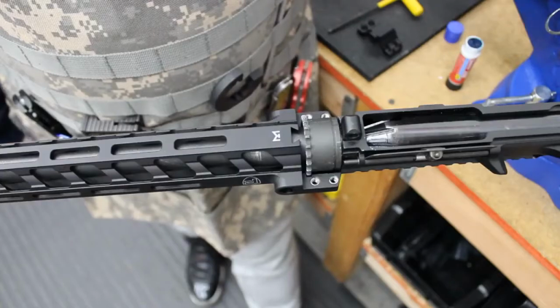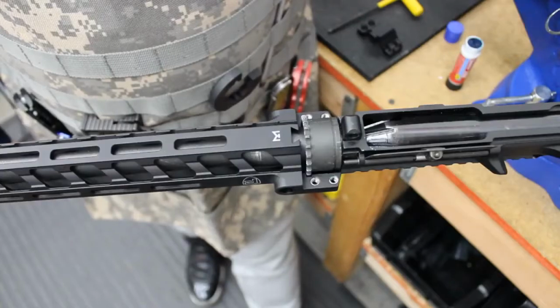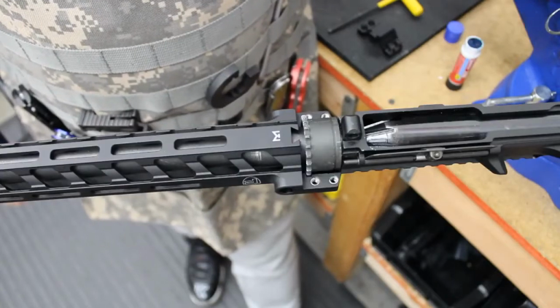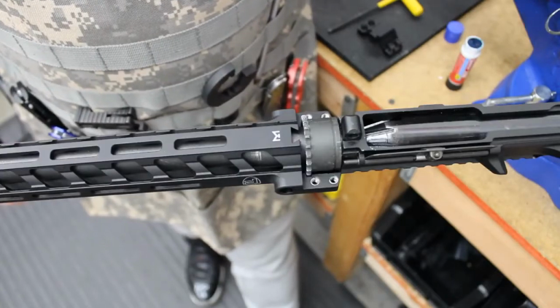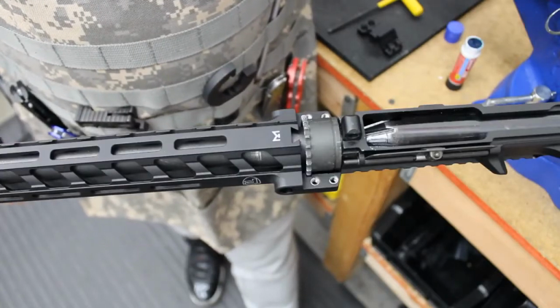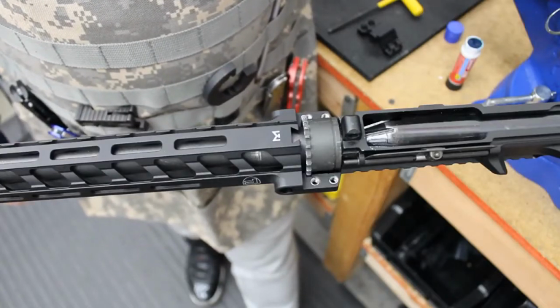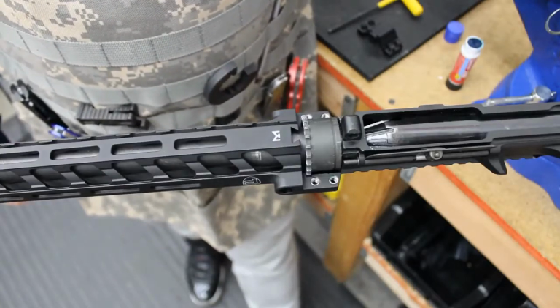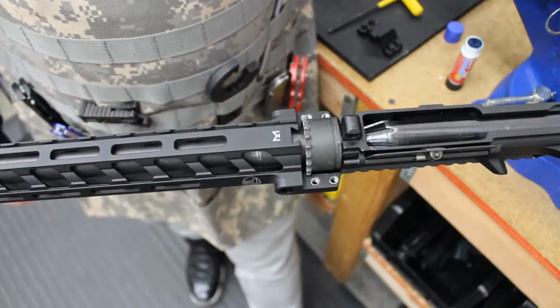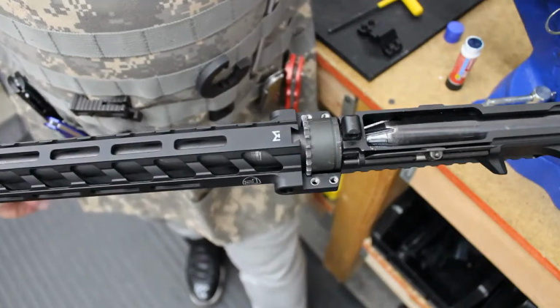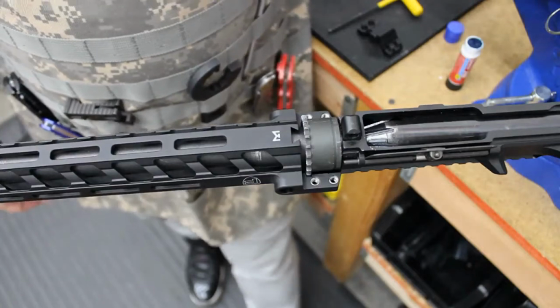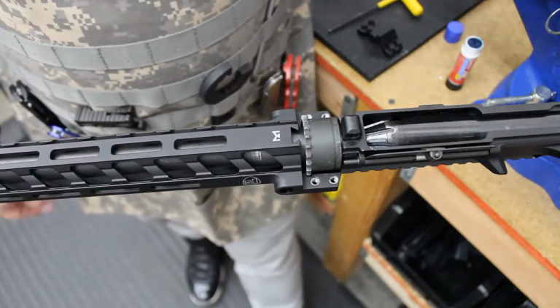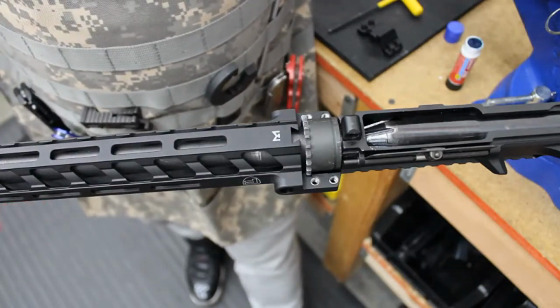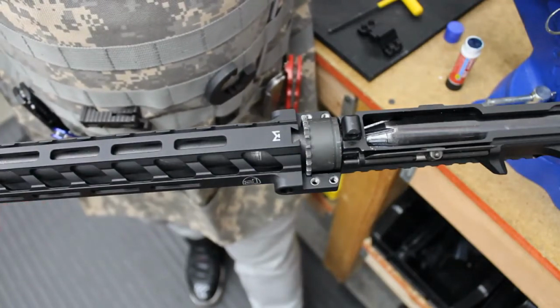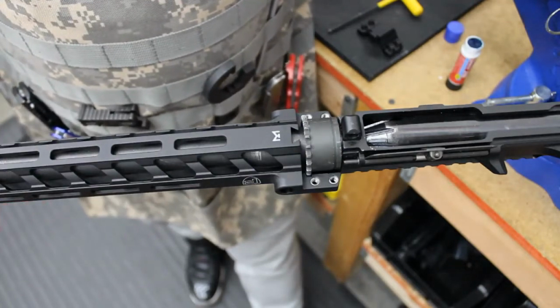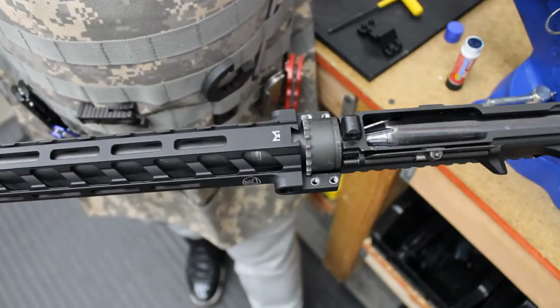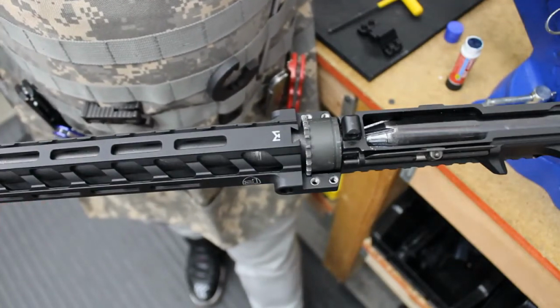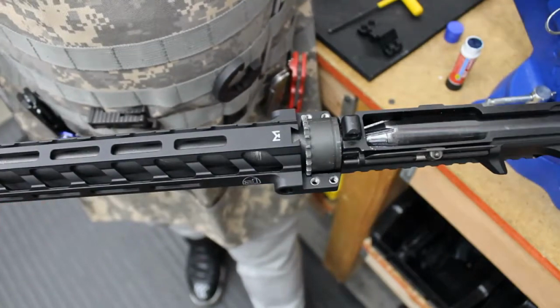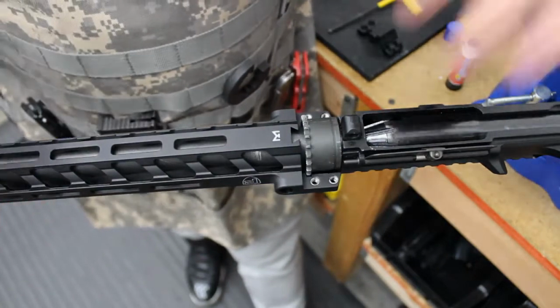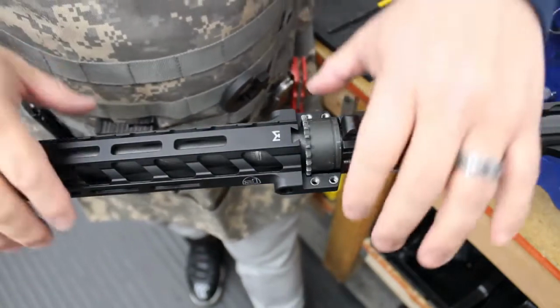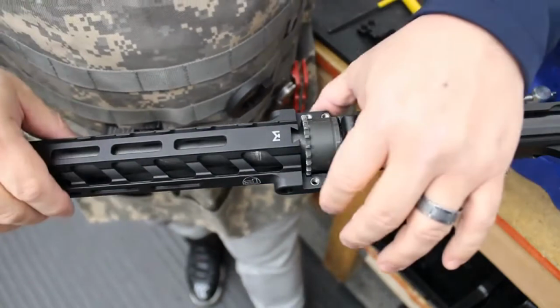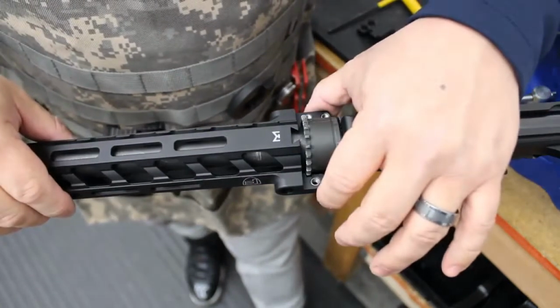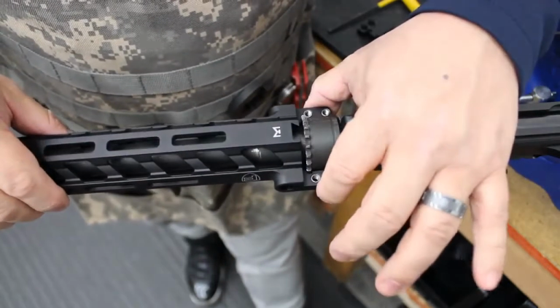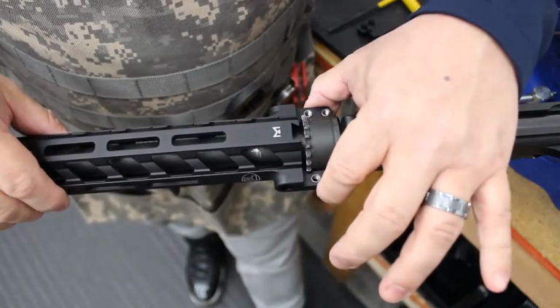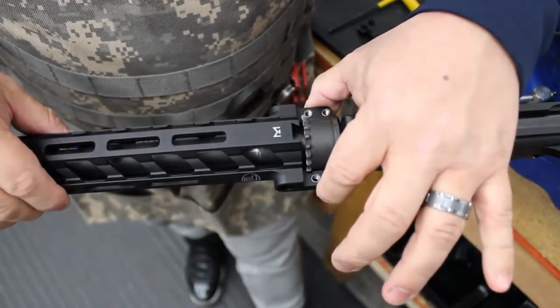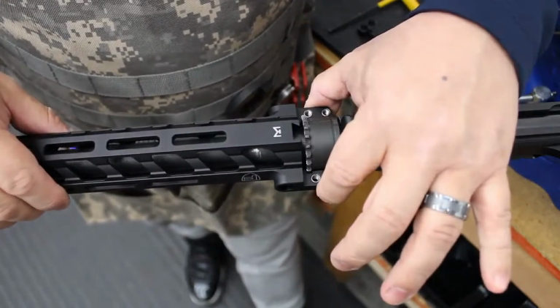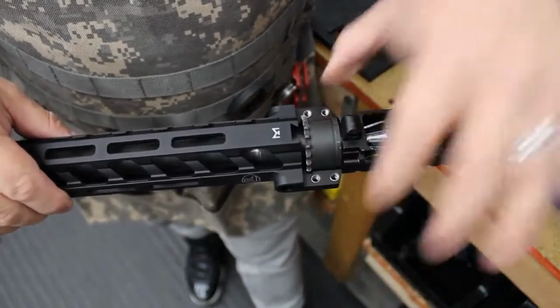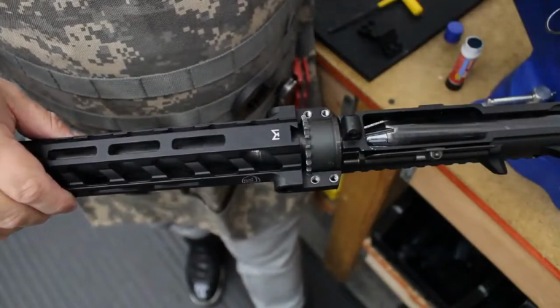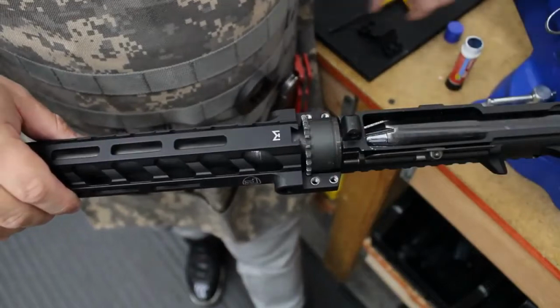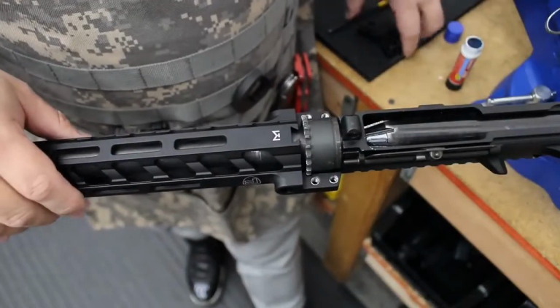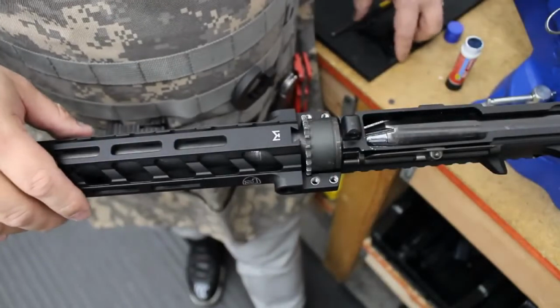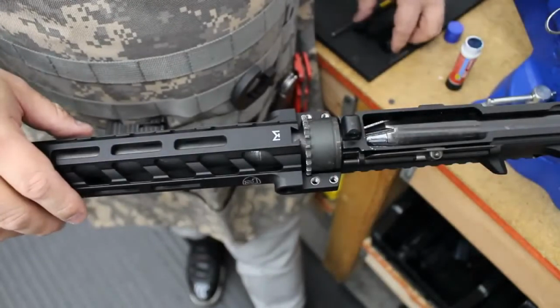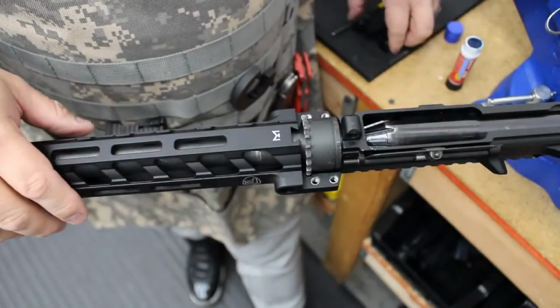This is Fortis coming to you with another how-to video. Today we are talking about how to install the Rev-2 rail and the end plate.